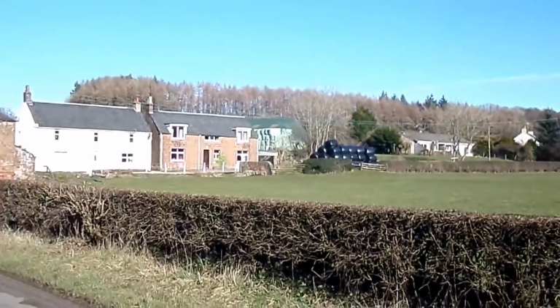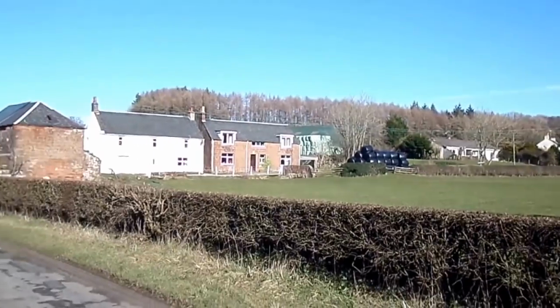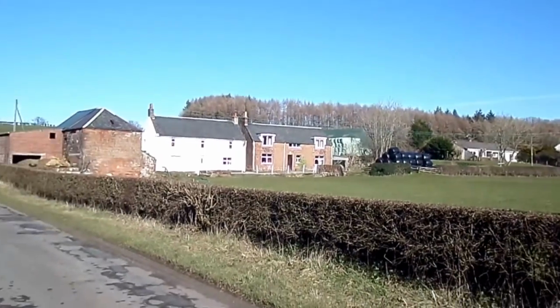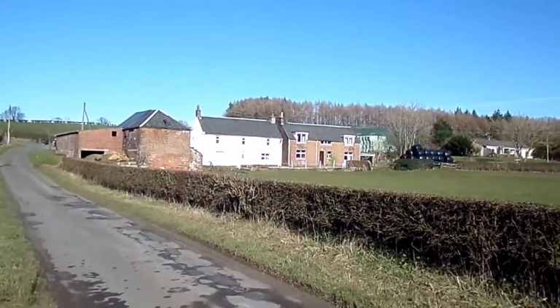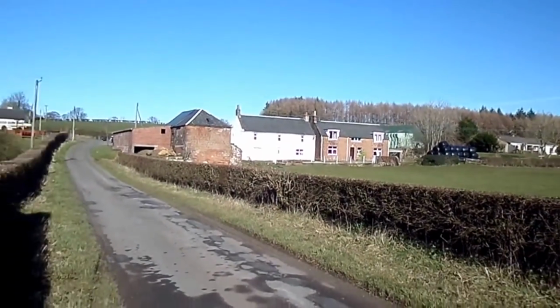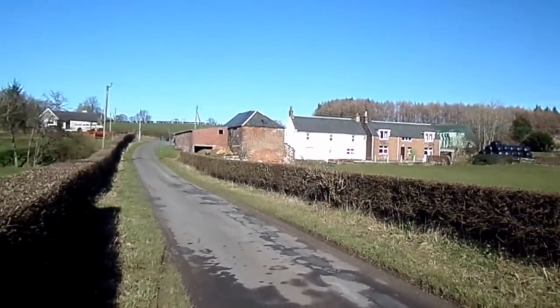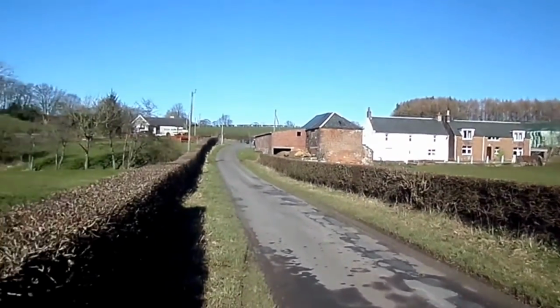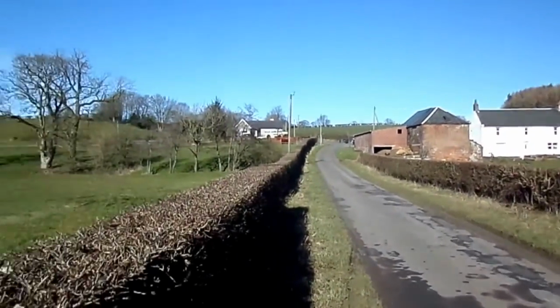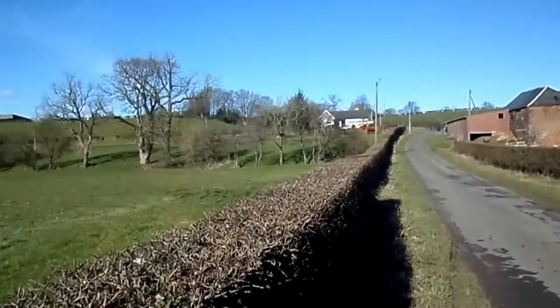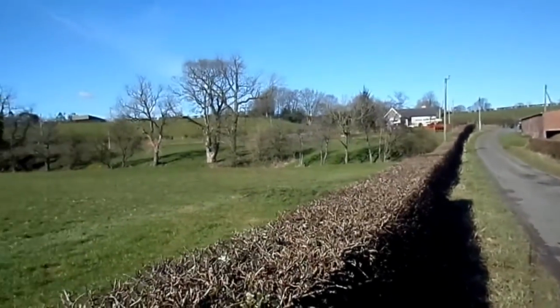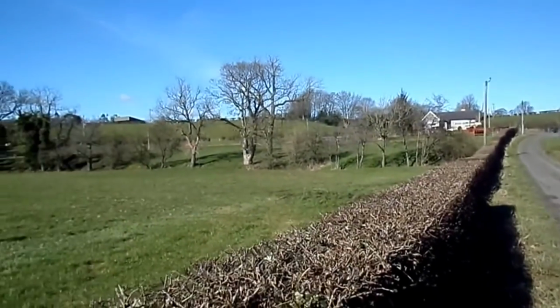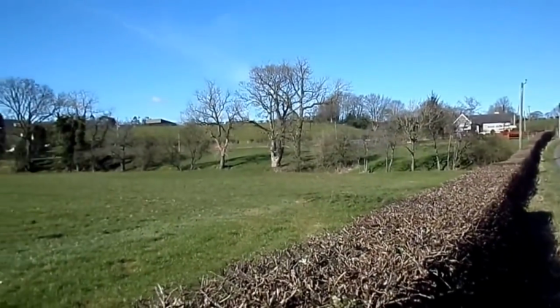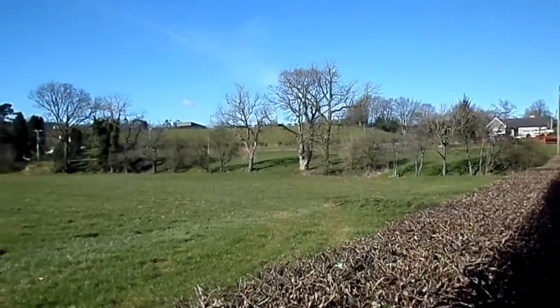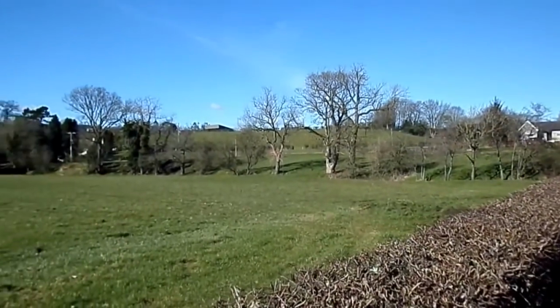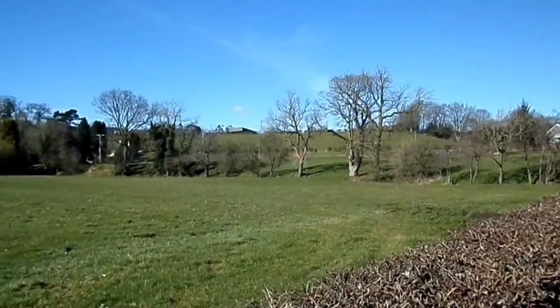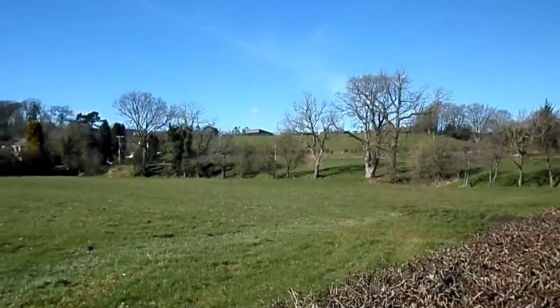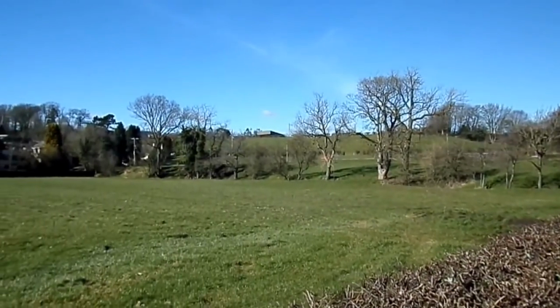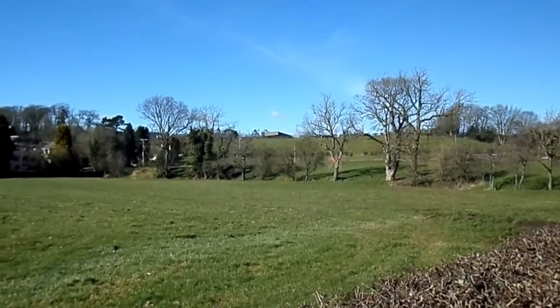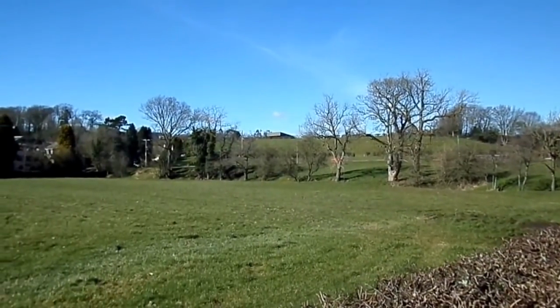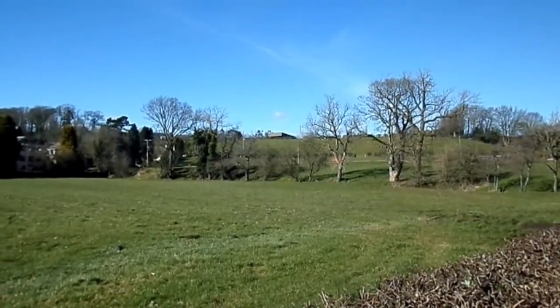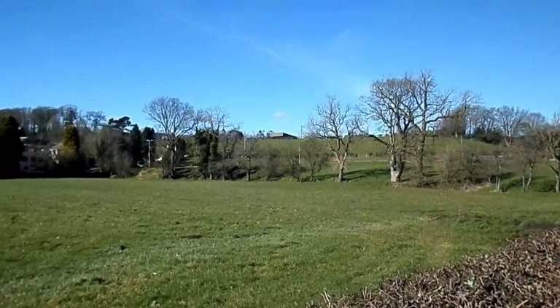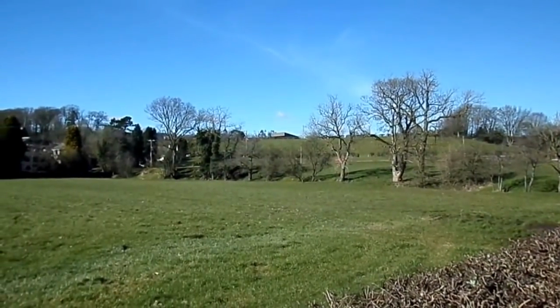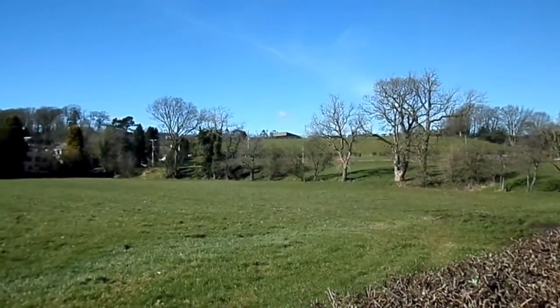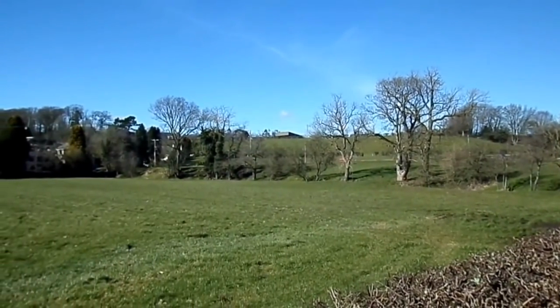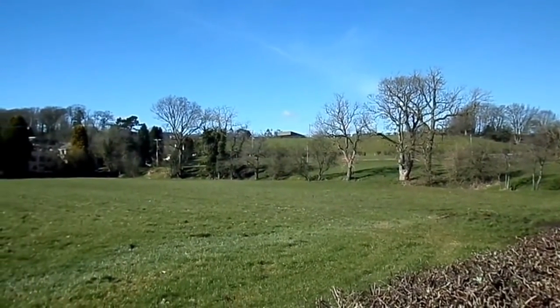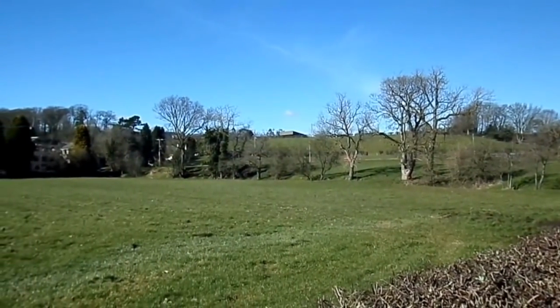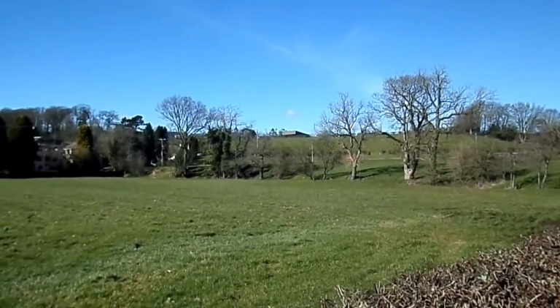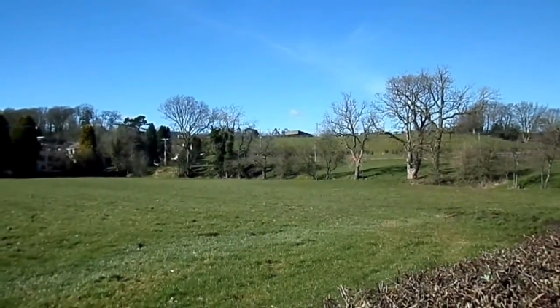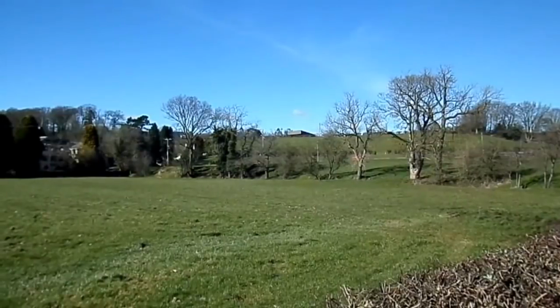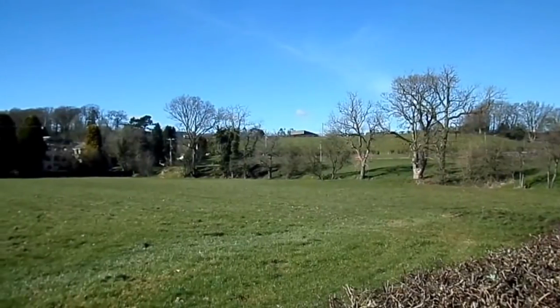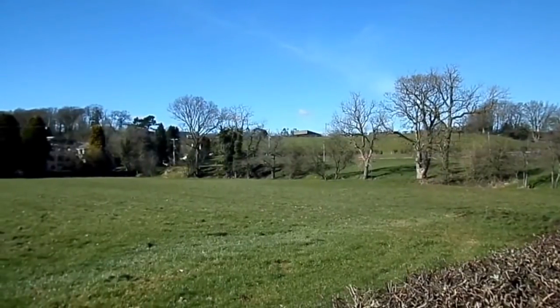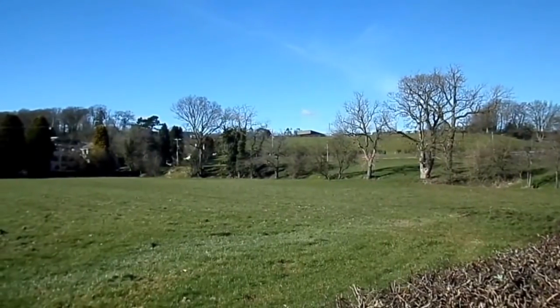Another claim to fame of this small hamlet is just over in the distance over here — now nothing left of it. It used to be the site of the curling stone works that is now based in Moklin itself.